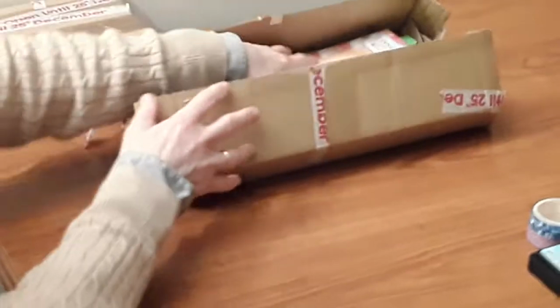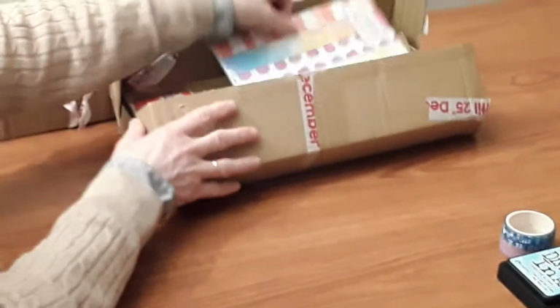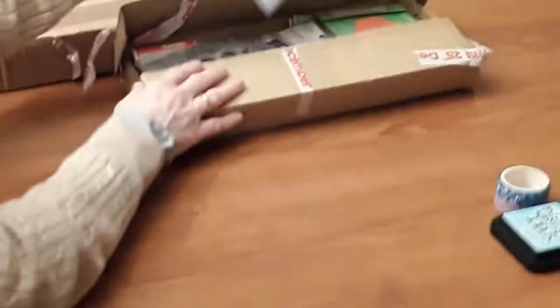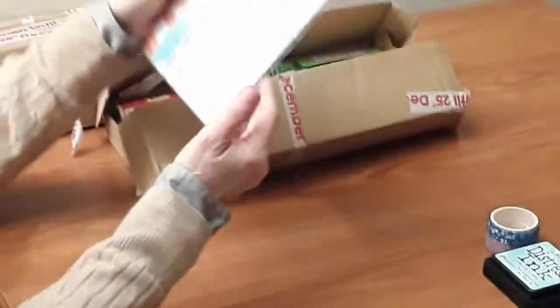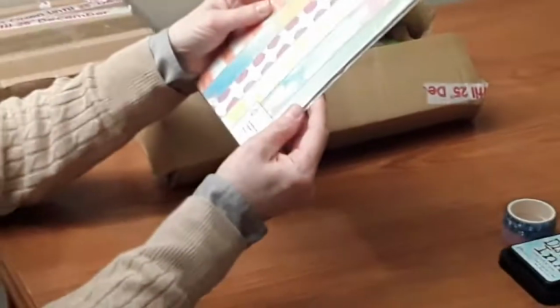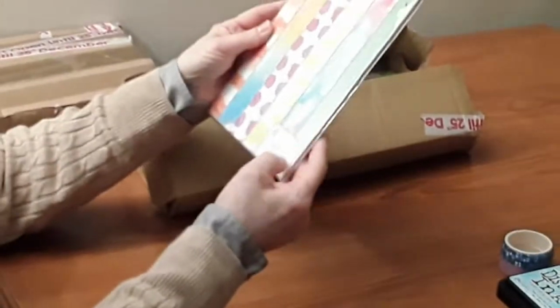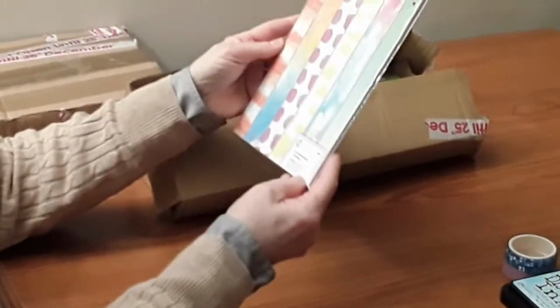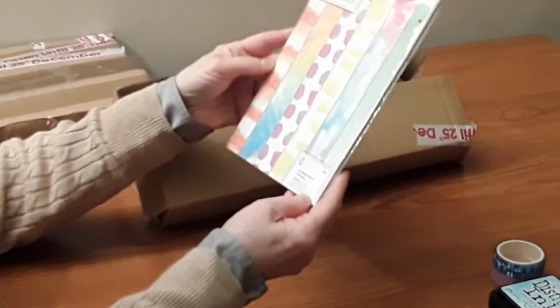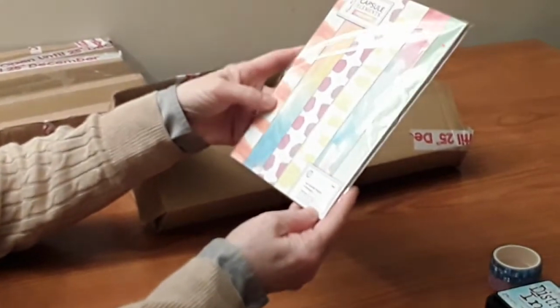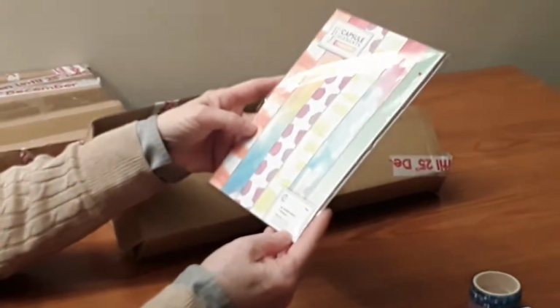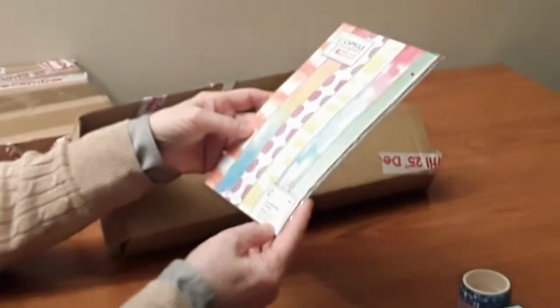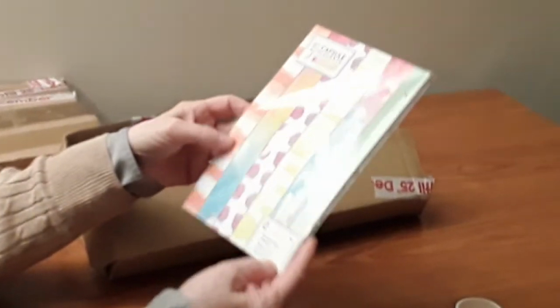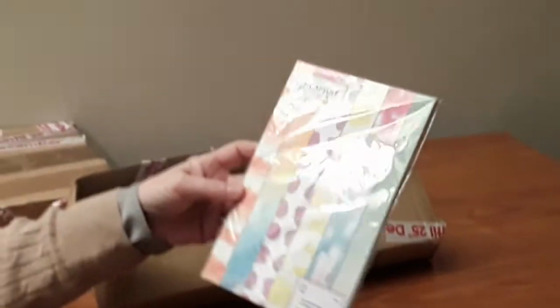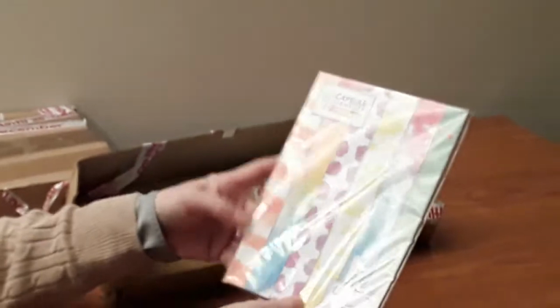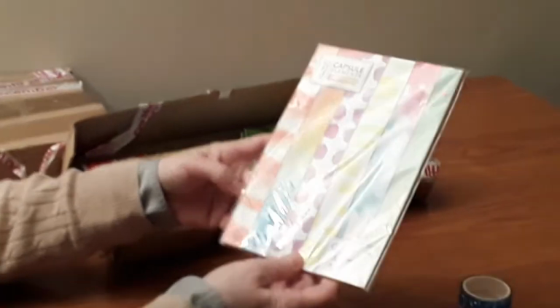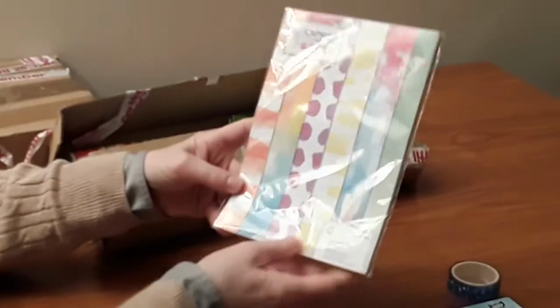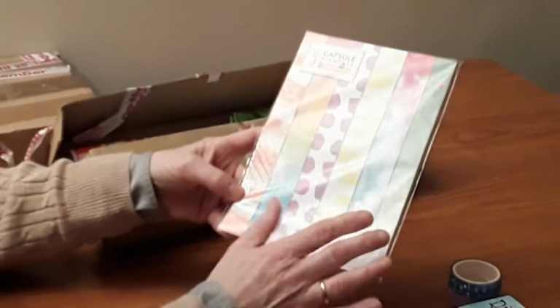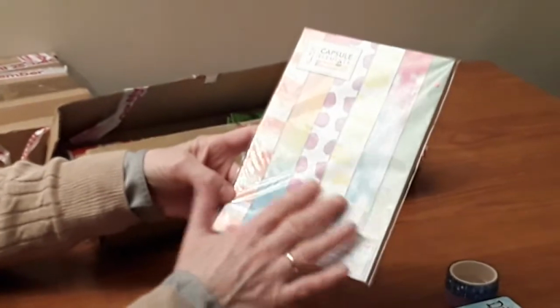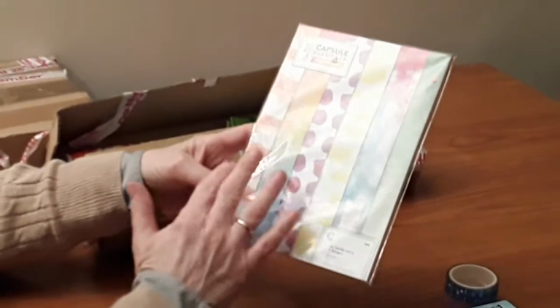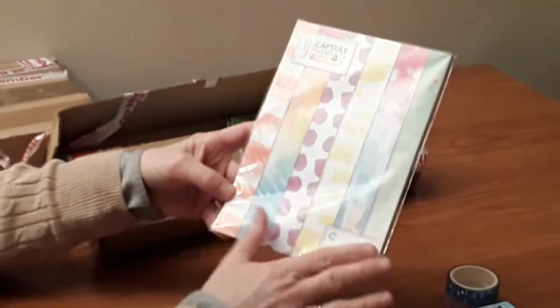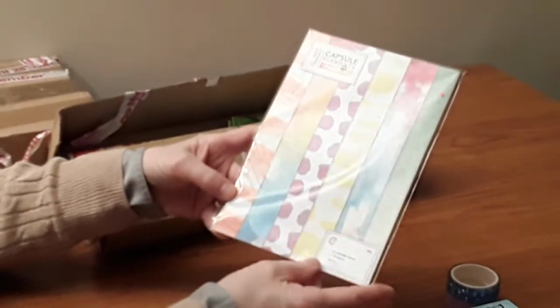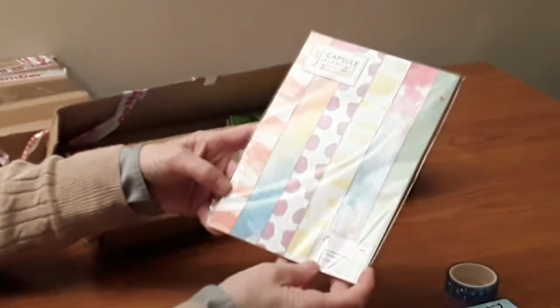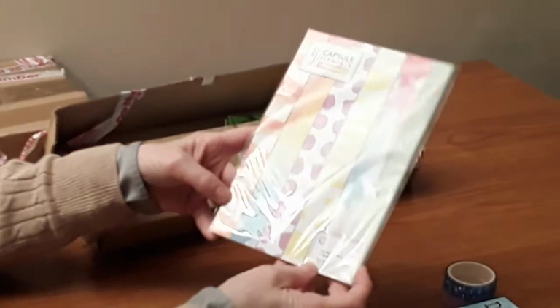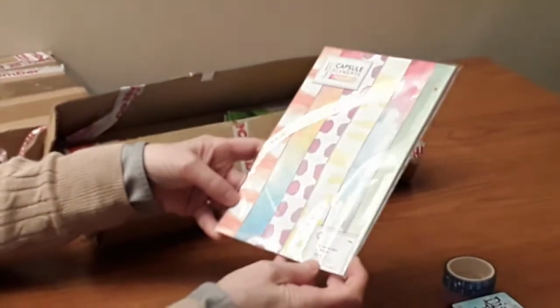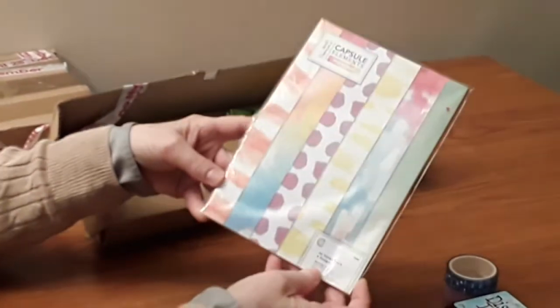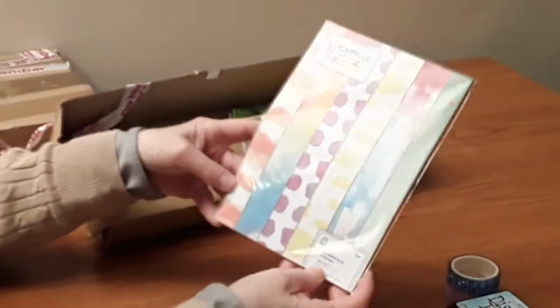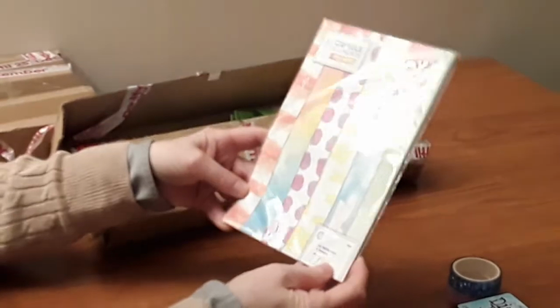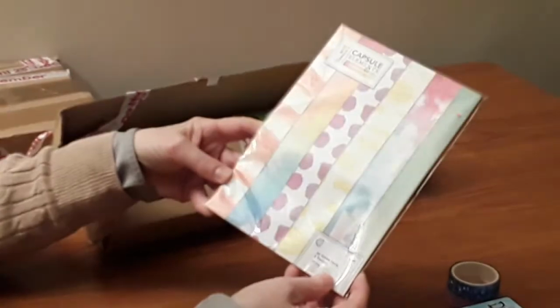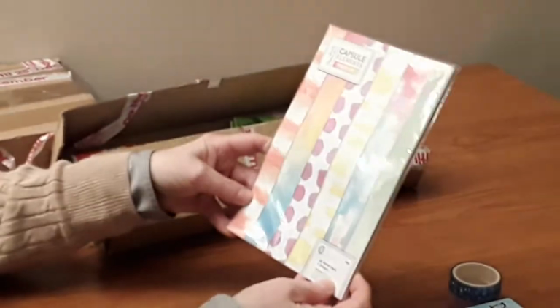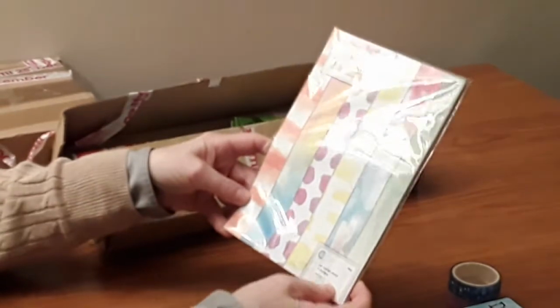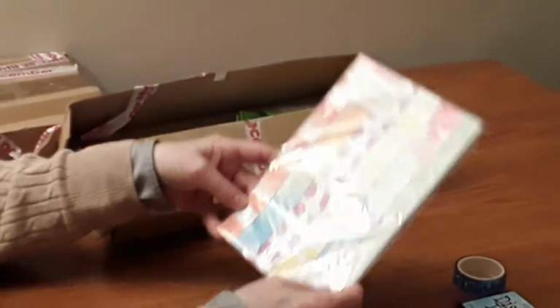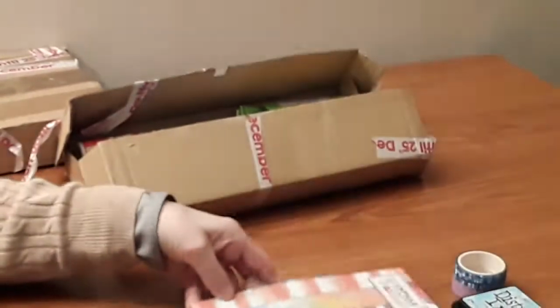And then the next thing is this pack of A5 paper with all sorts of pastel-y colours, which will be lovely for this time of year. I haven't got that paper pad, so thank you Deborah.